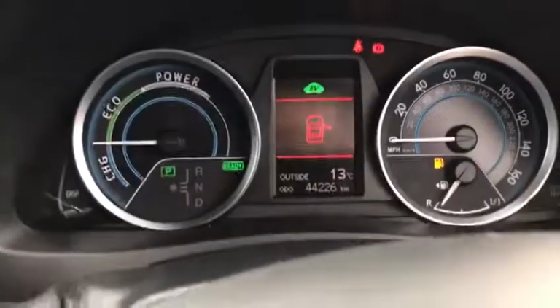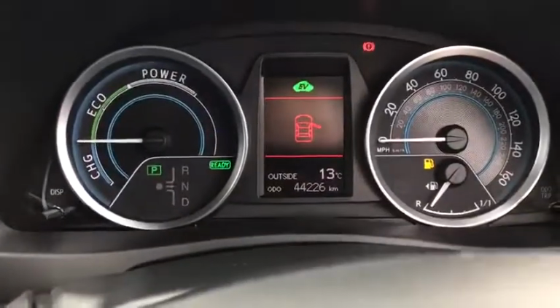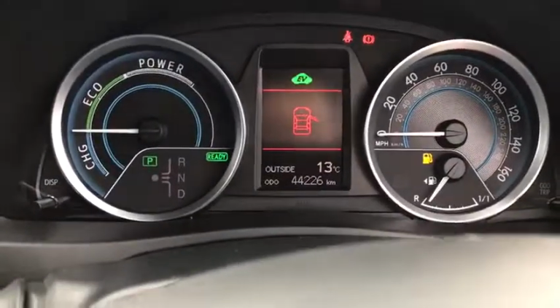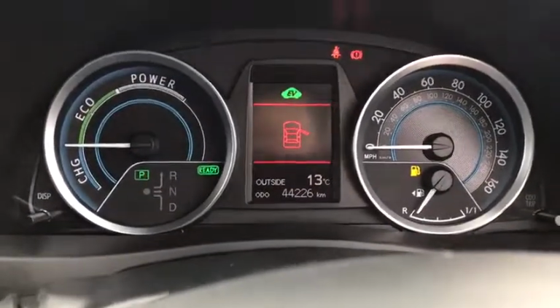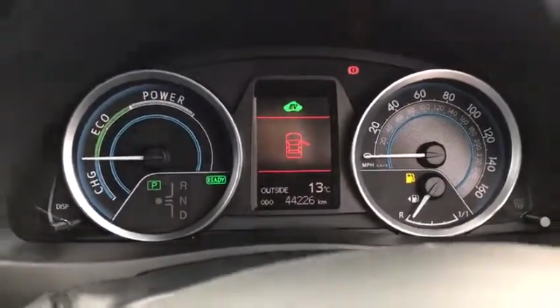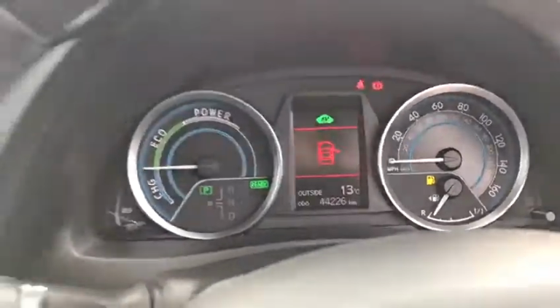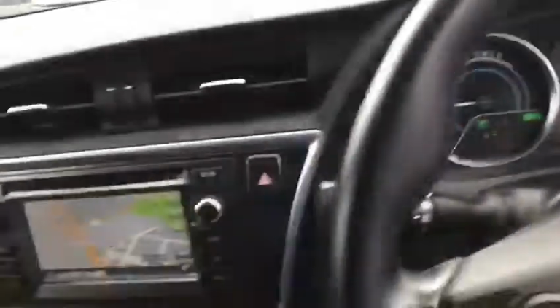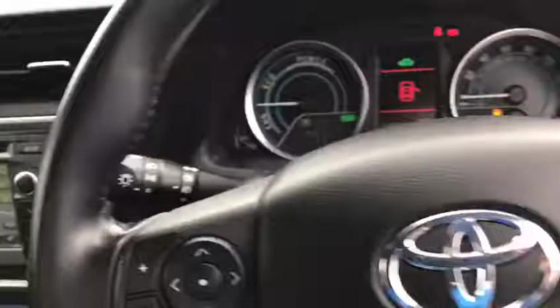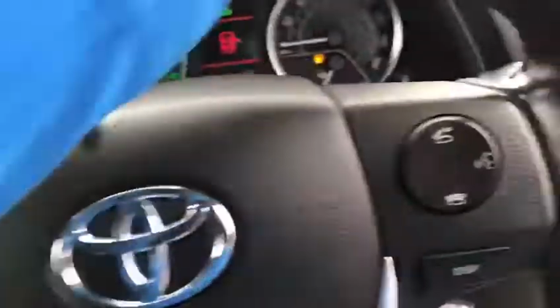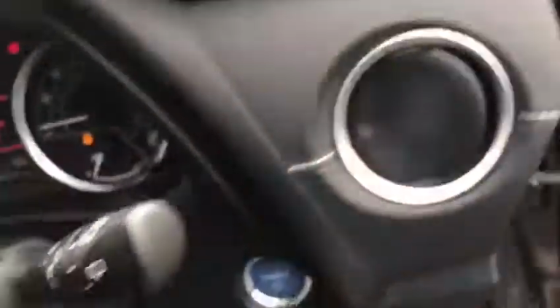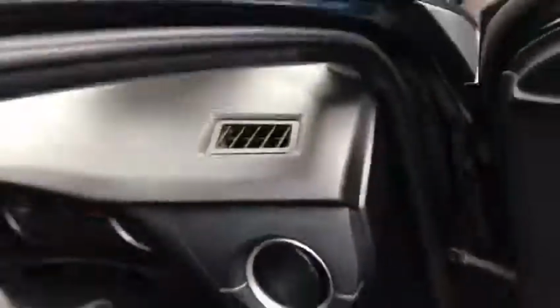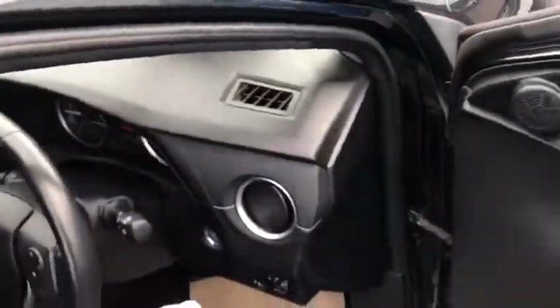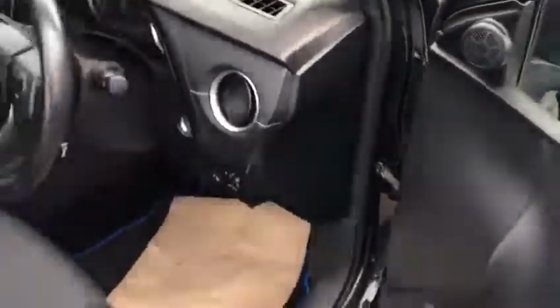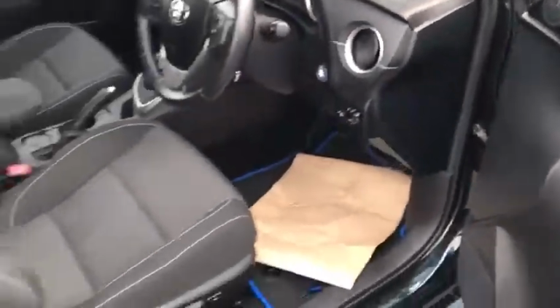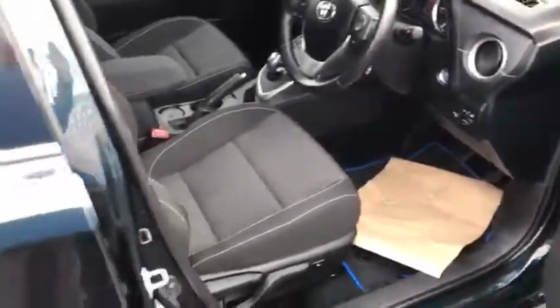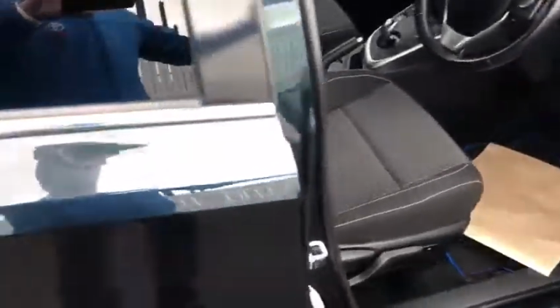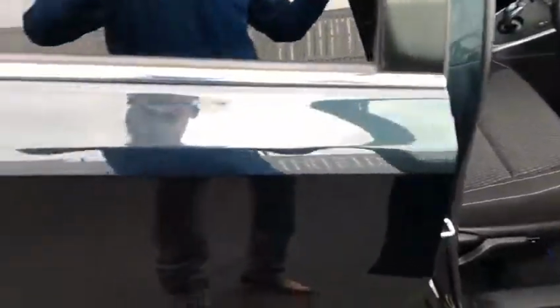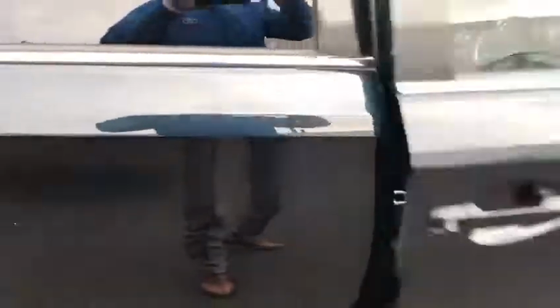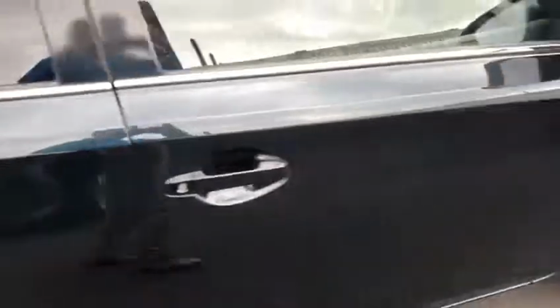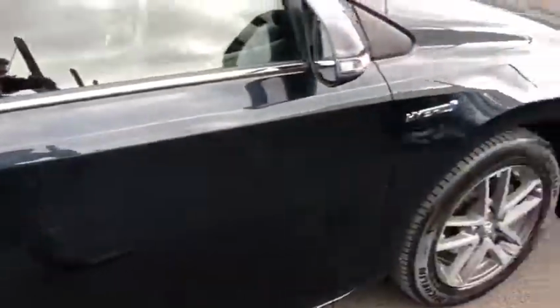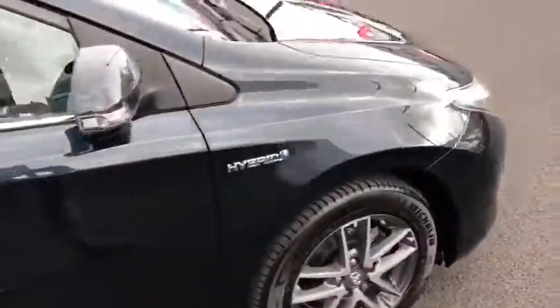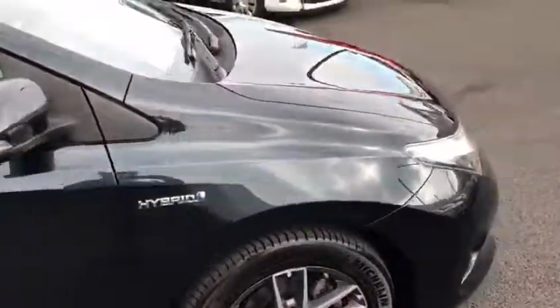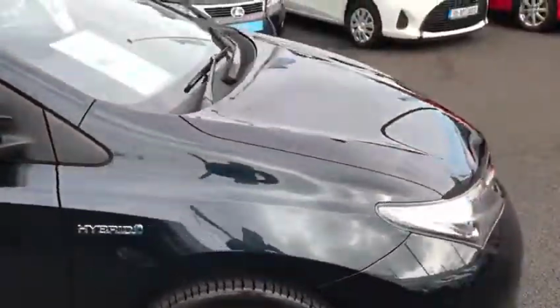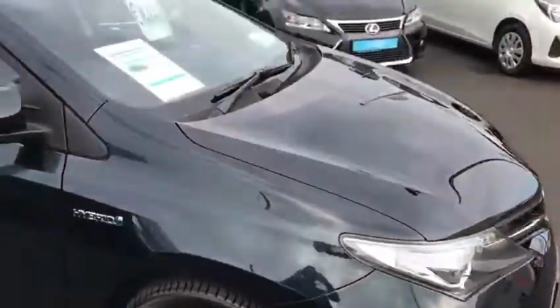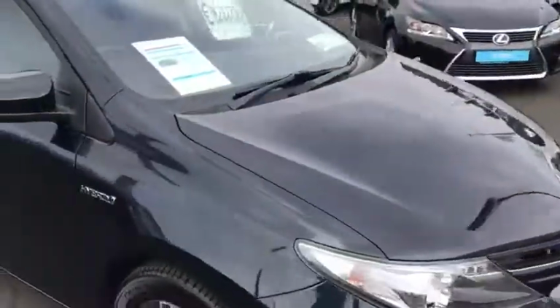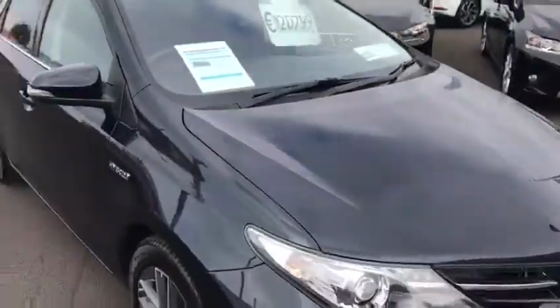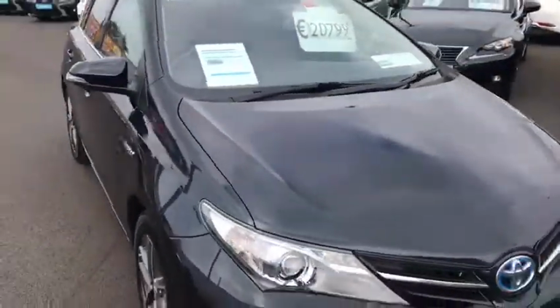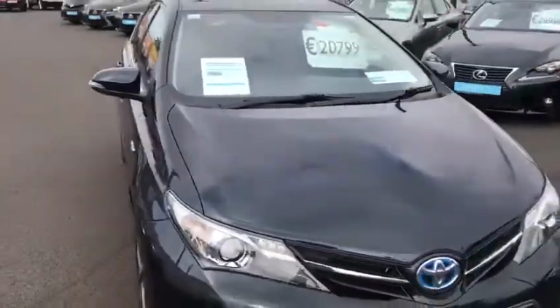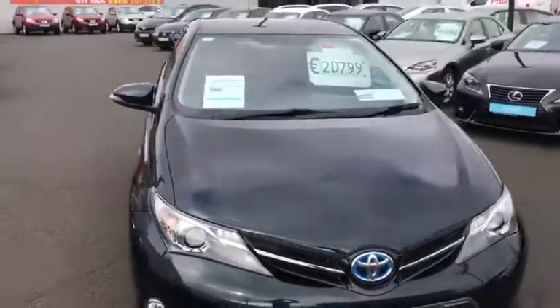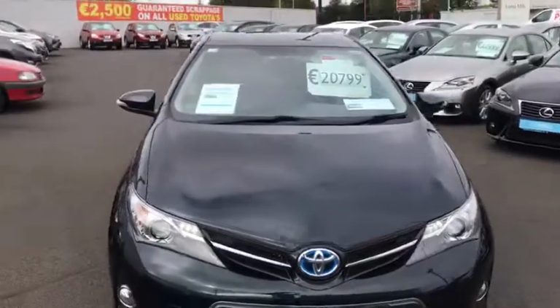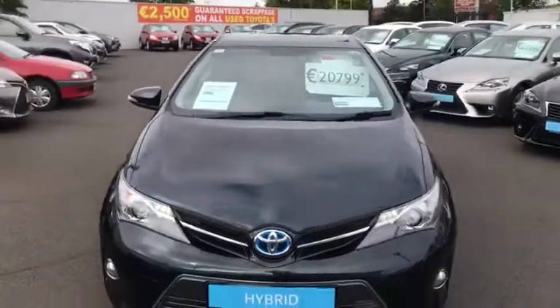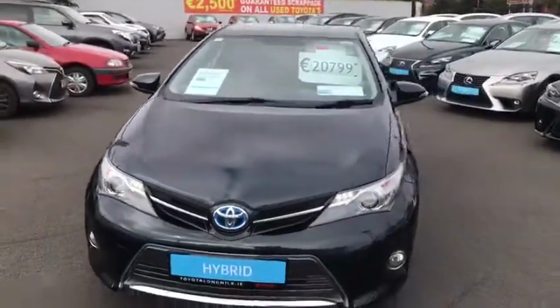This car only has 44,000 kilometres with a full service history. It will come with a 12-month warranty and 12-month roadside assistance. If you have any questions or queries regarding the car, please do not hesitate to contact a member of the sales team.